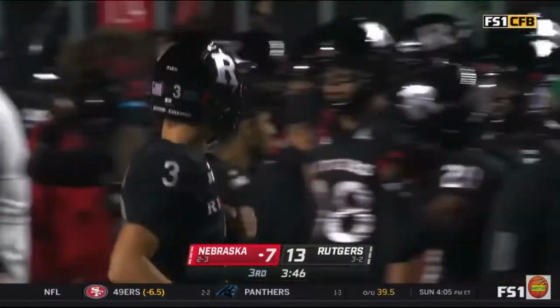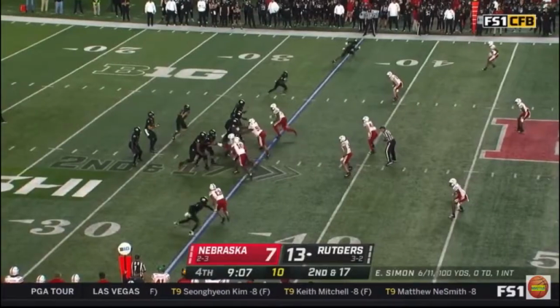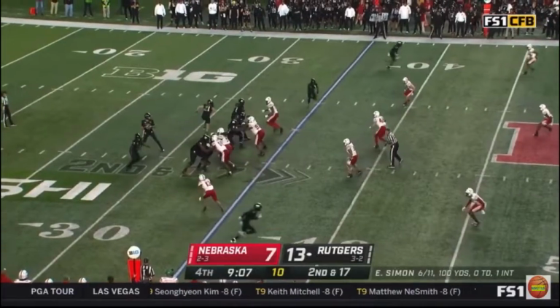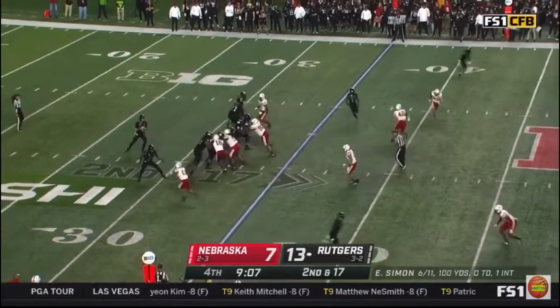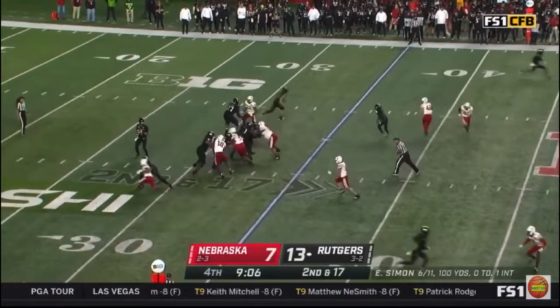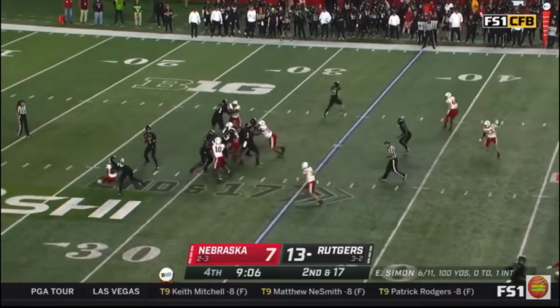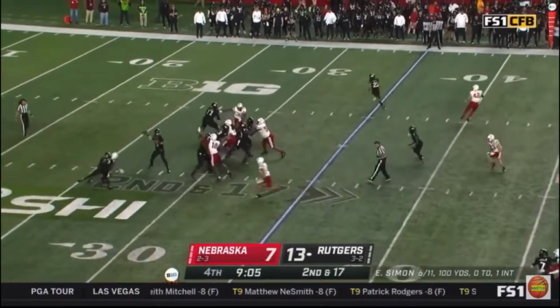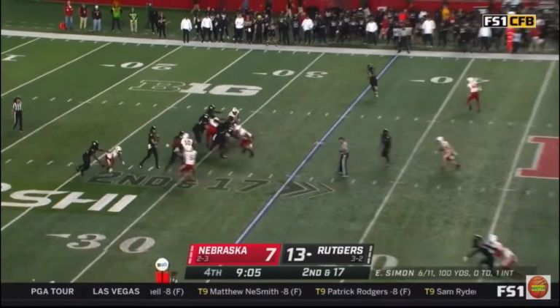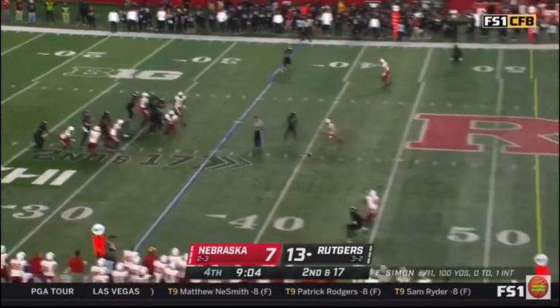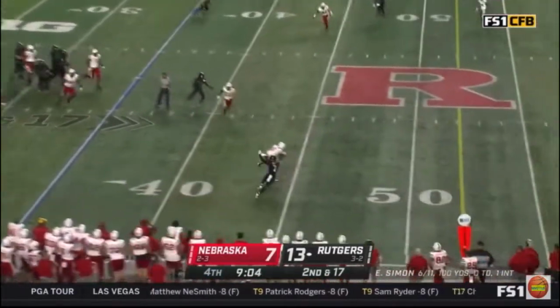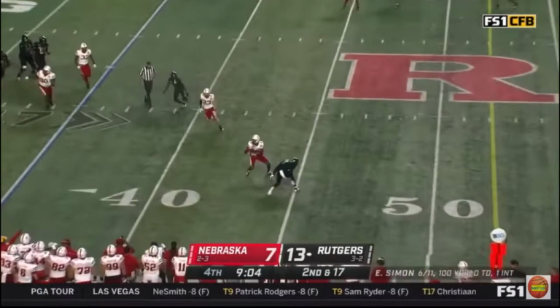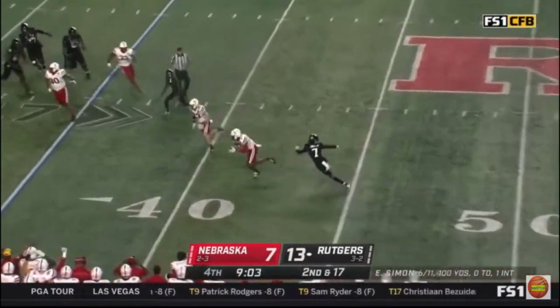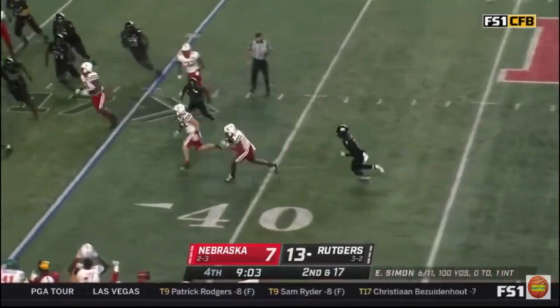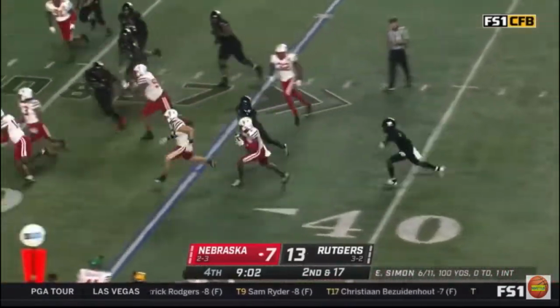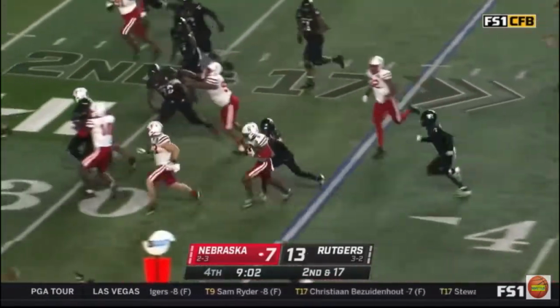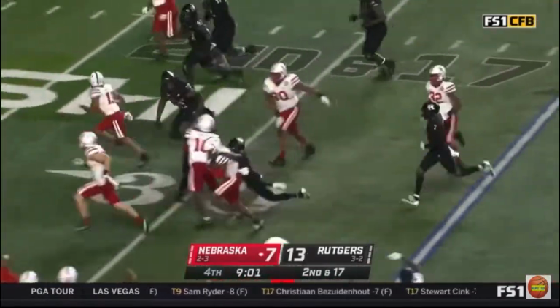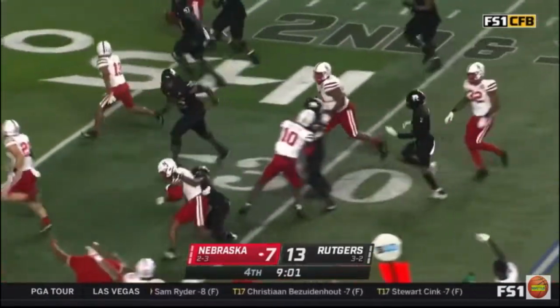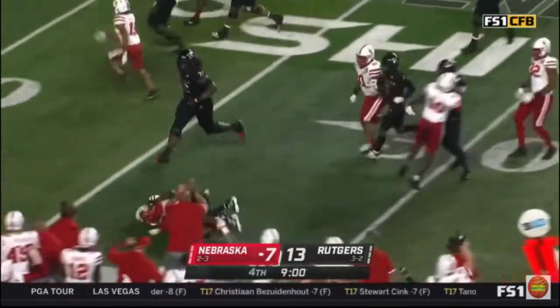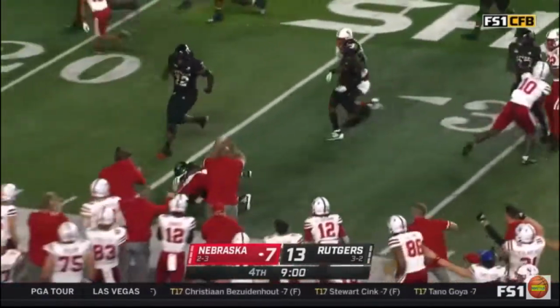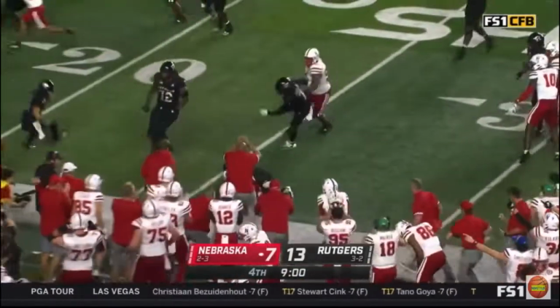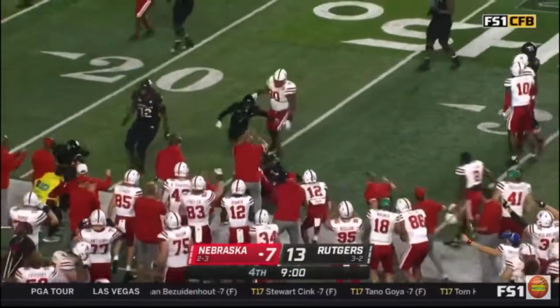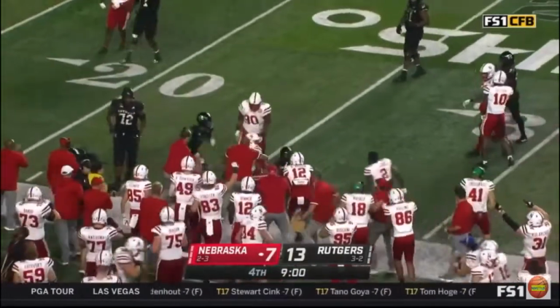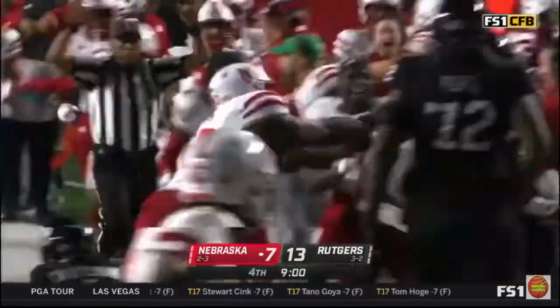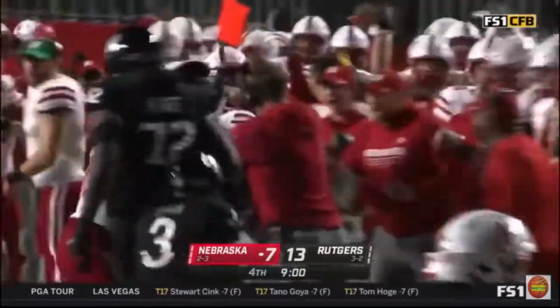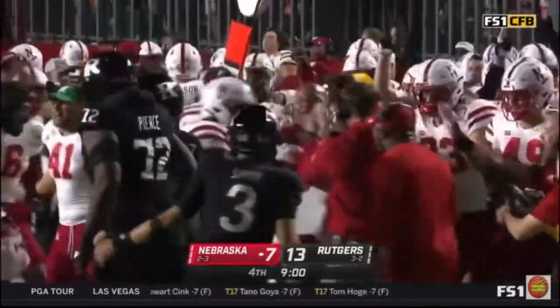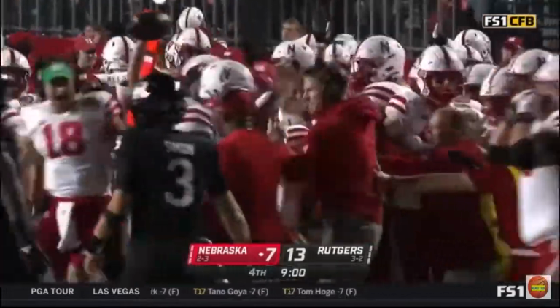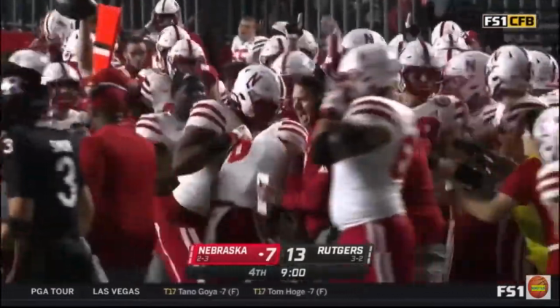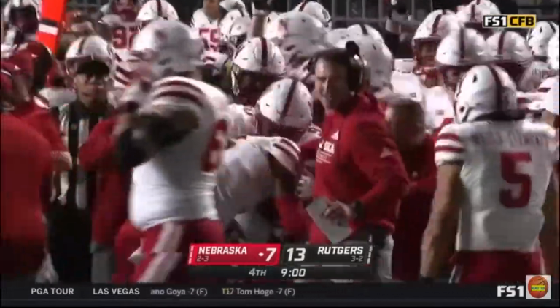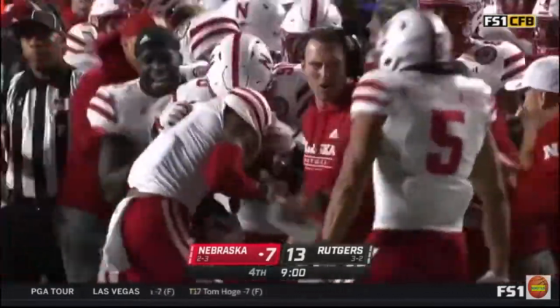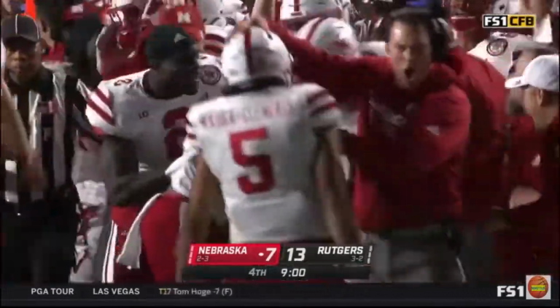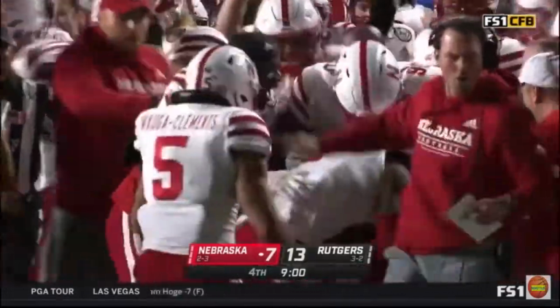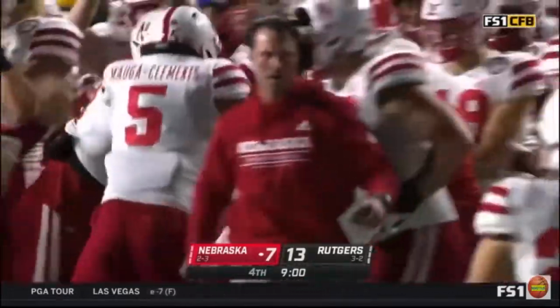Real careful here, right? Because your defense has been doing a pretty good job as well. And just as we say it — intercepted. Turnover. Evan Simon throws the pick. It's Miles Farmer with a takeaway for Nebraska.